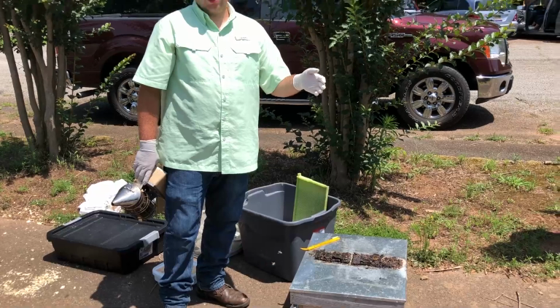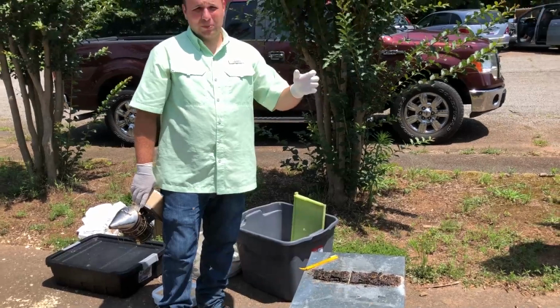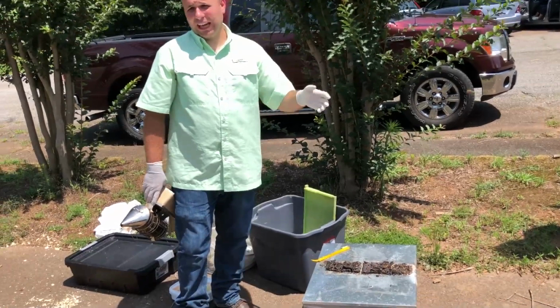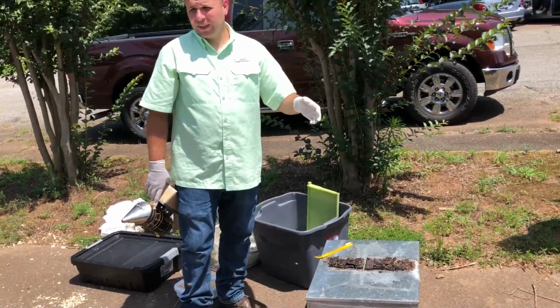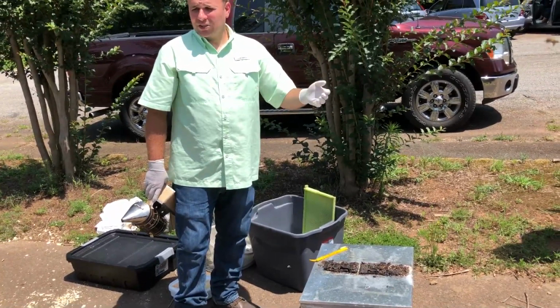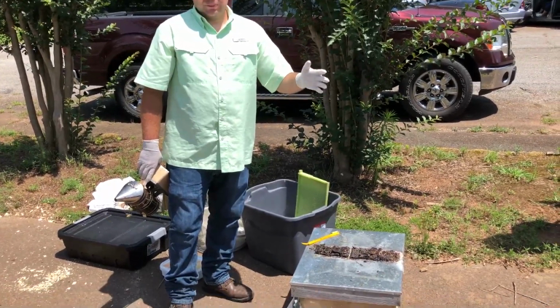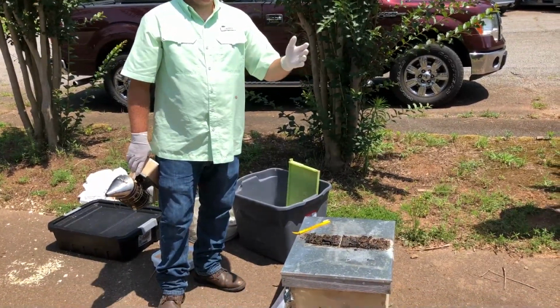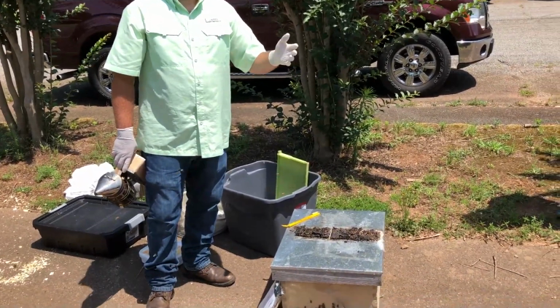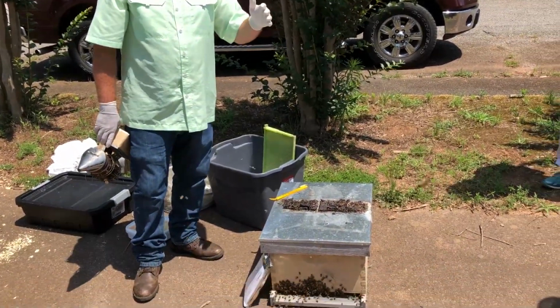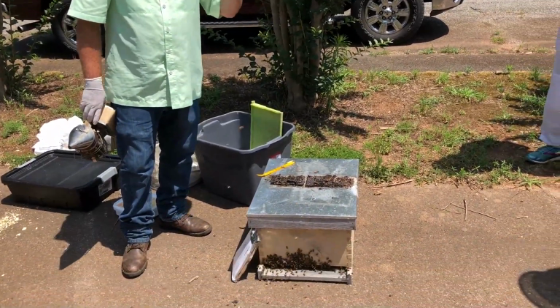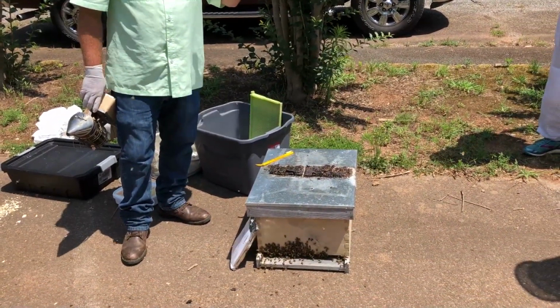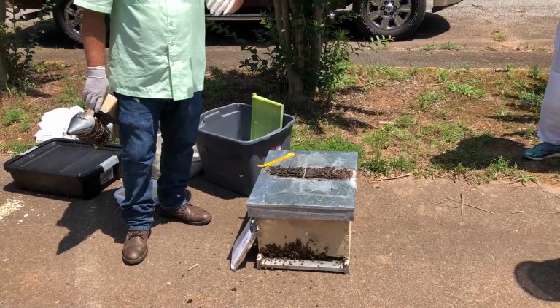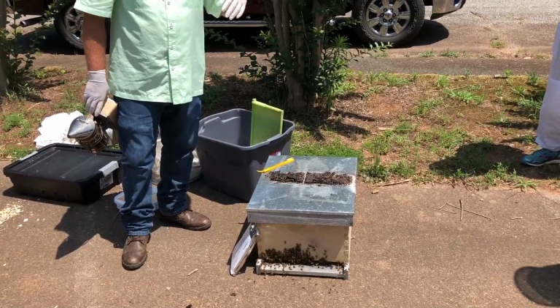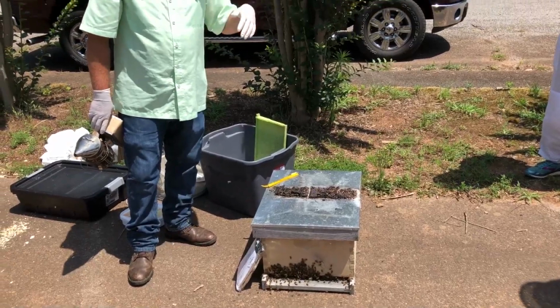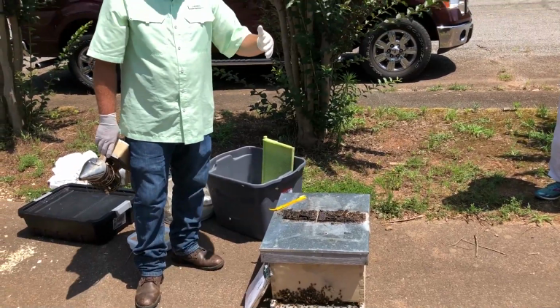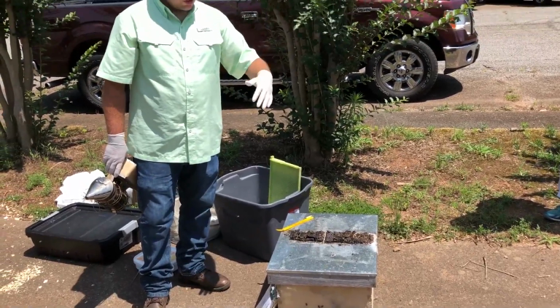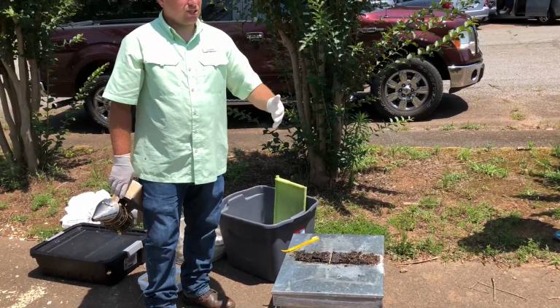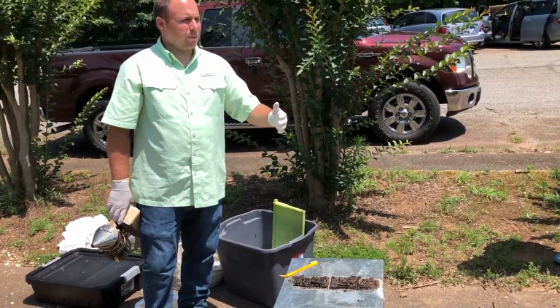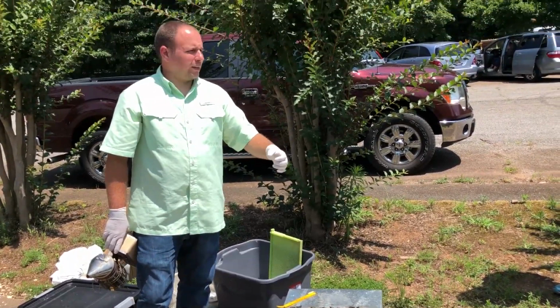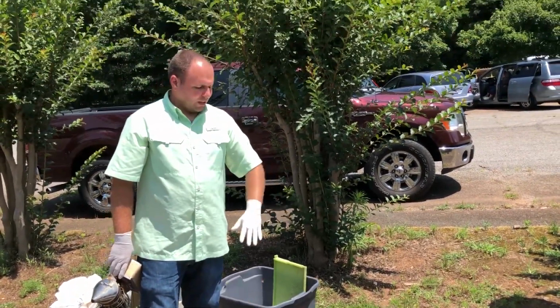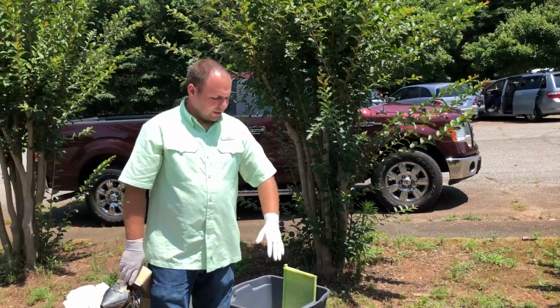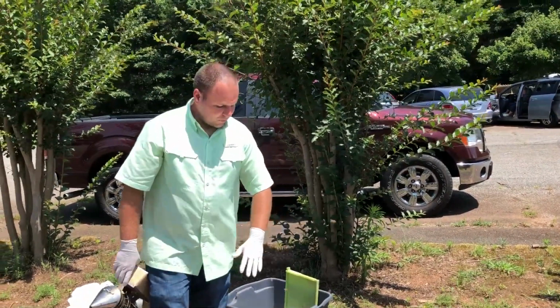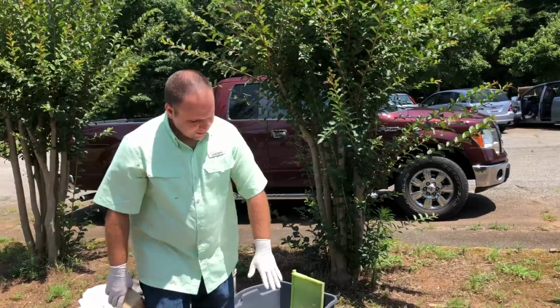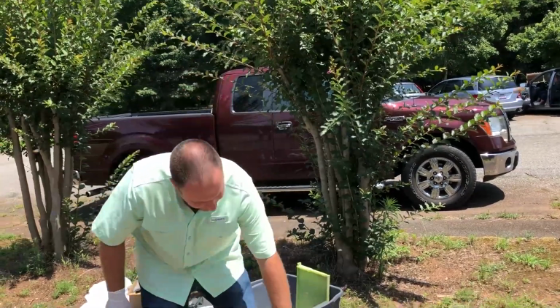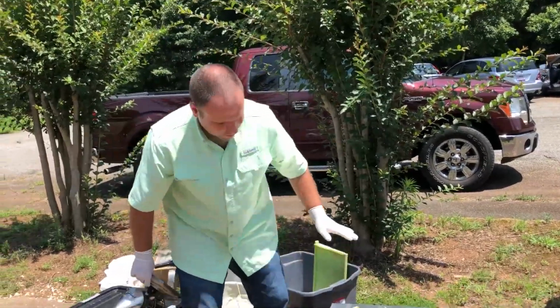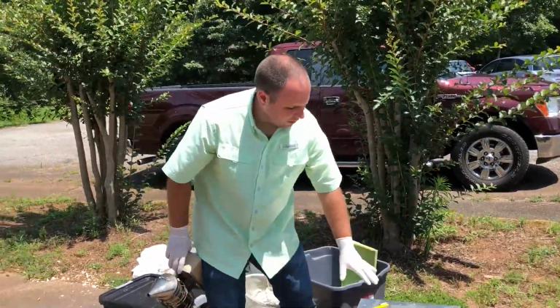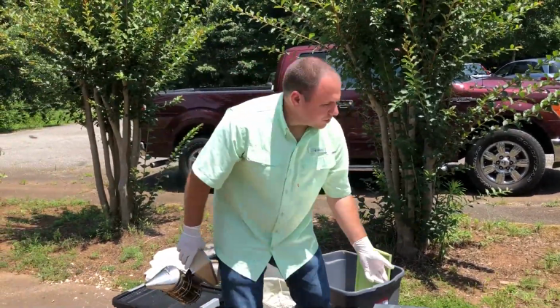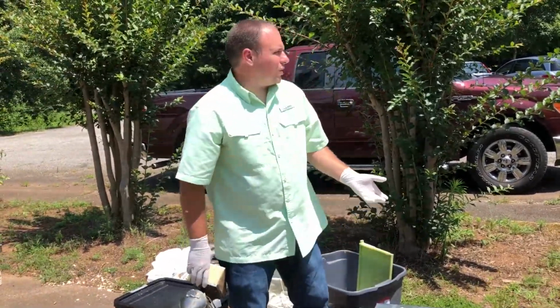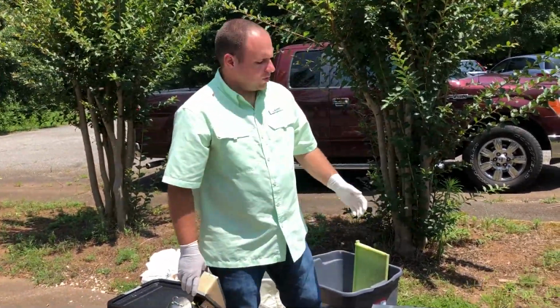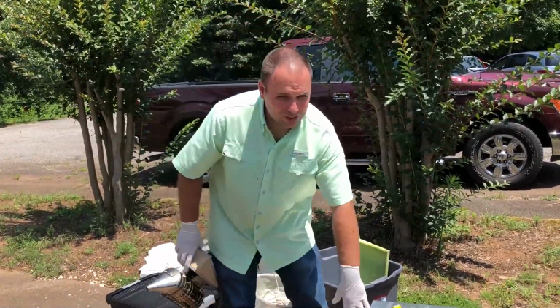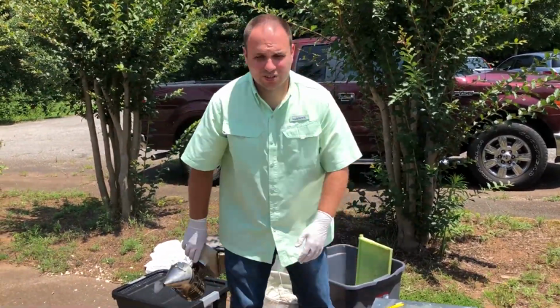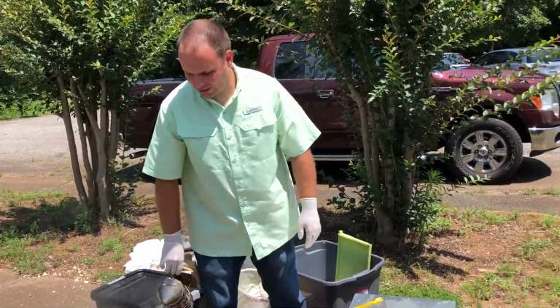You just want the bees to be active, so you want the temperature daytime for the hives to be at least 60. You just can't extract from the frames that are in the deep. So if we treated this and had honey supers on it, we could still extract out of the supers — we just couldn't extract out of this brood chamber.